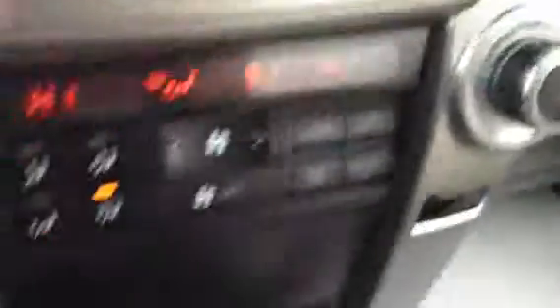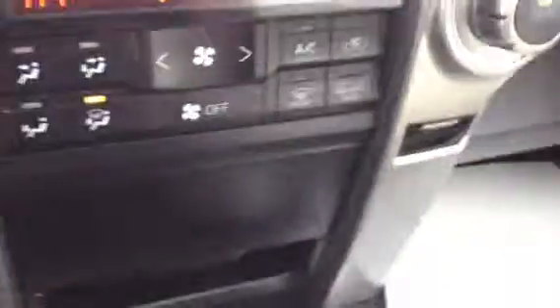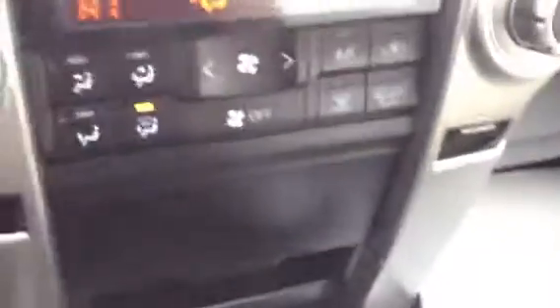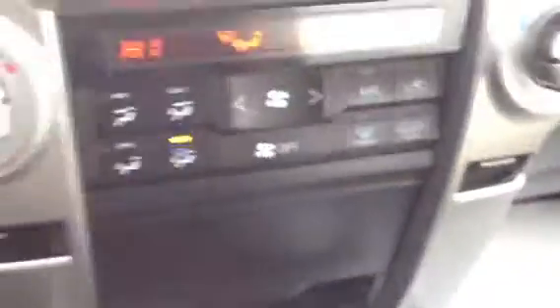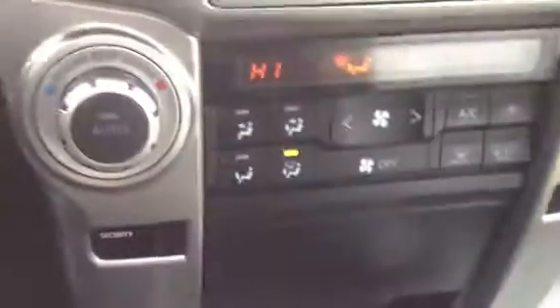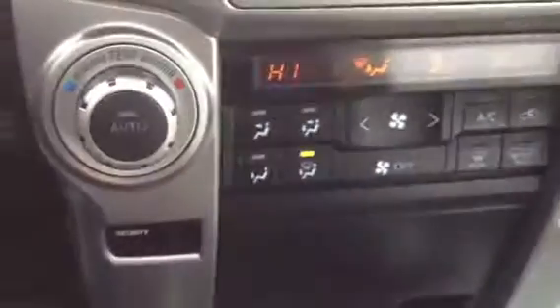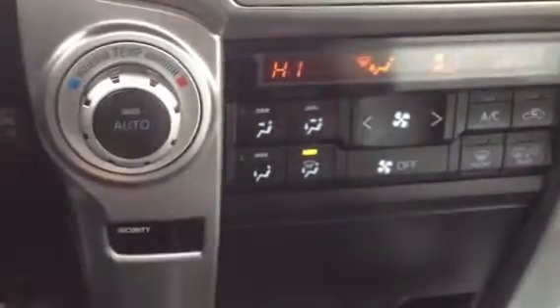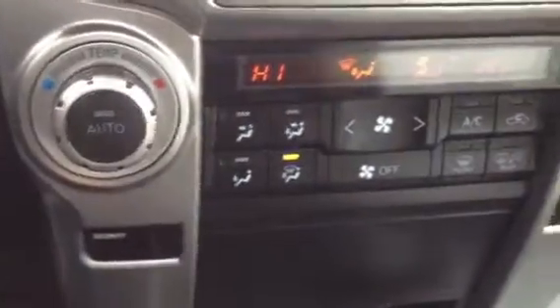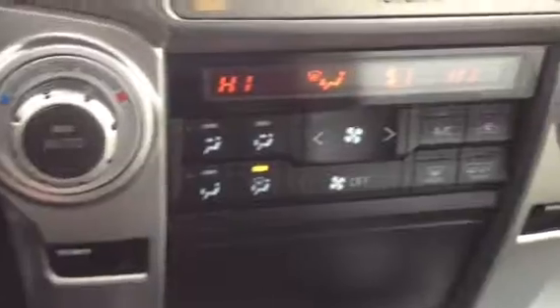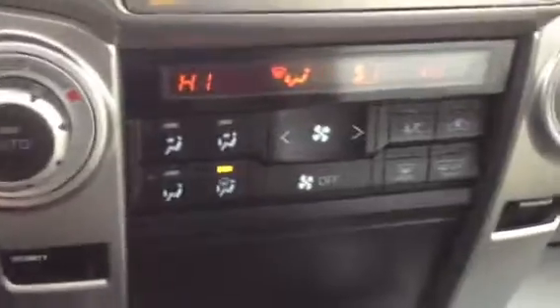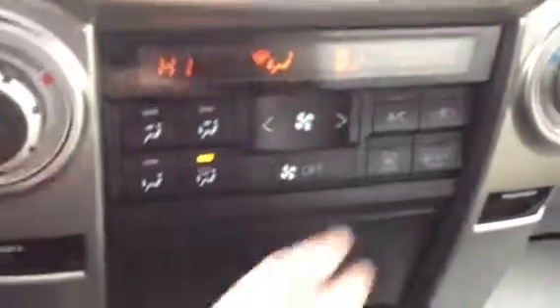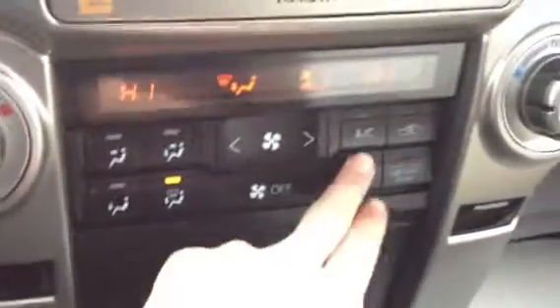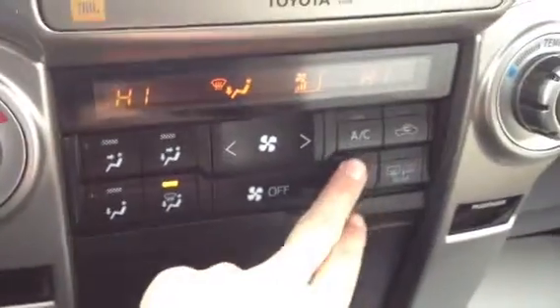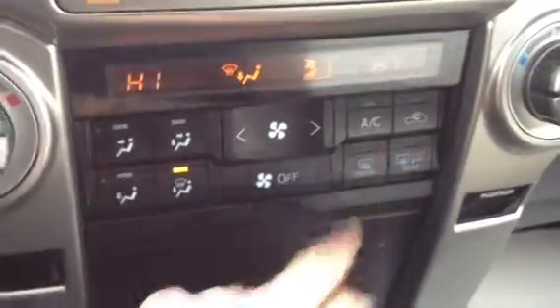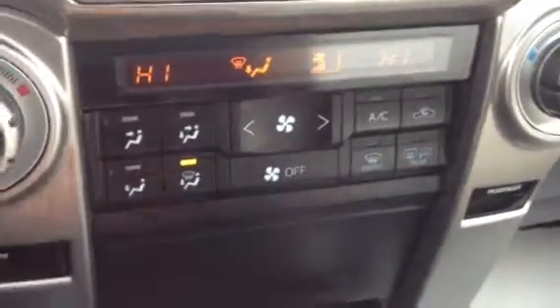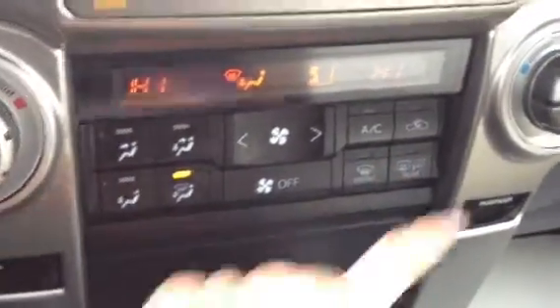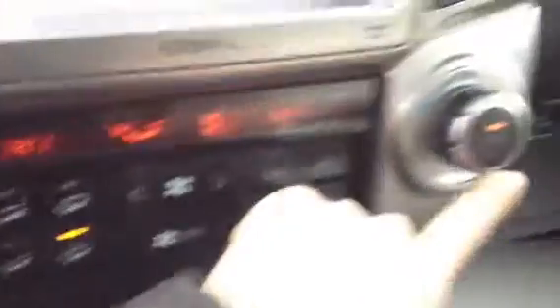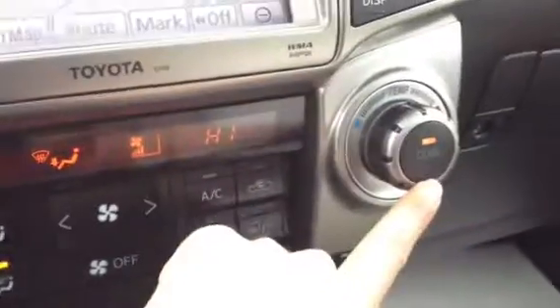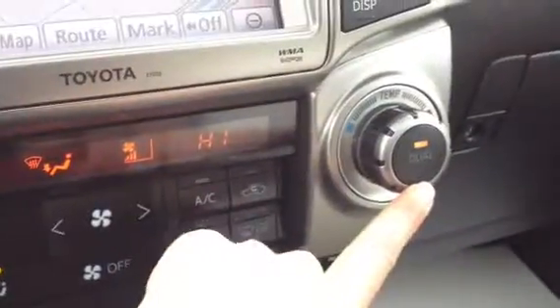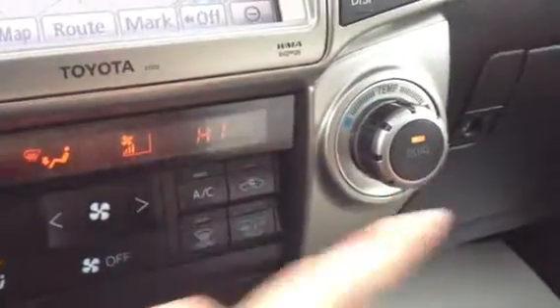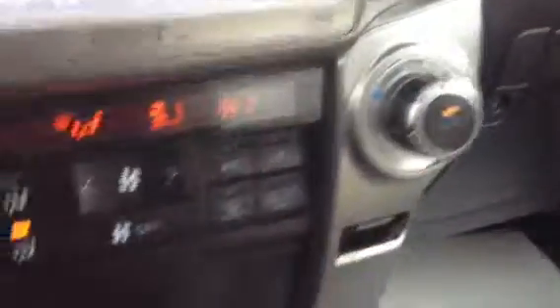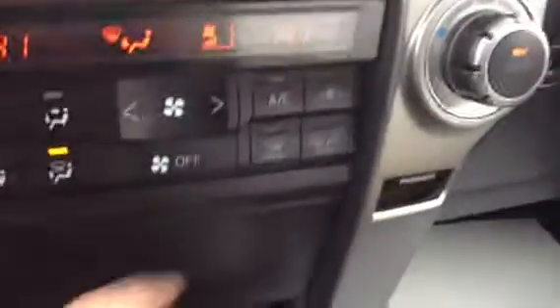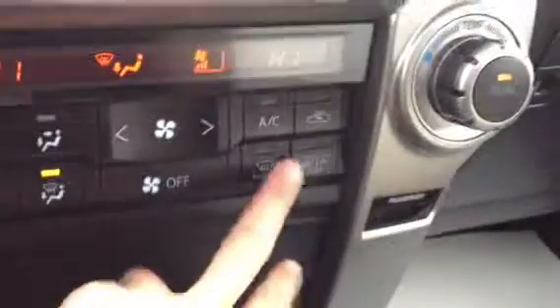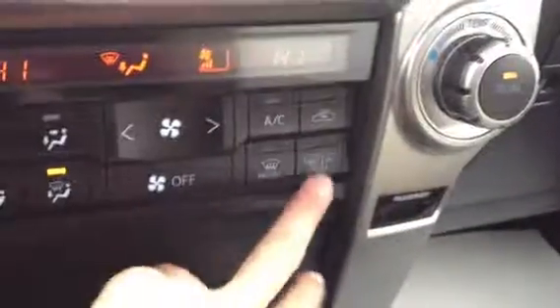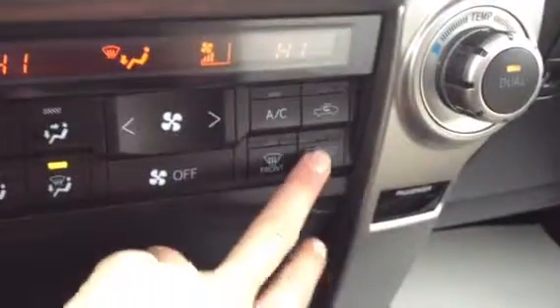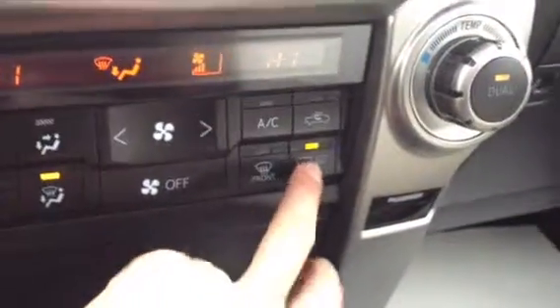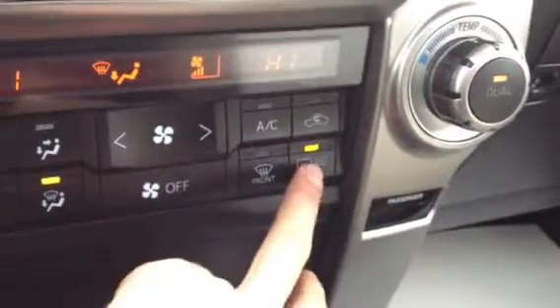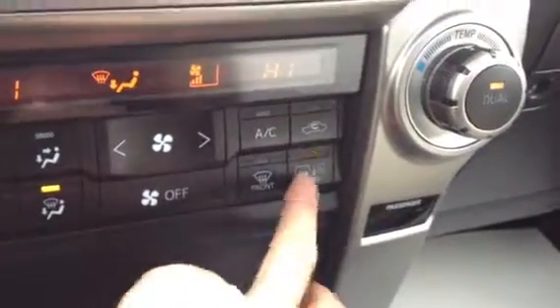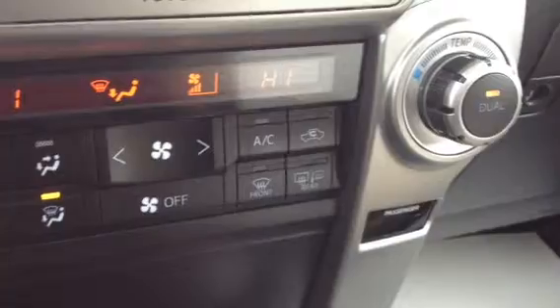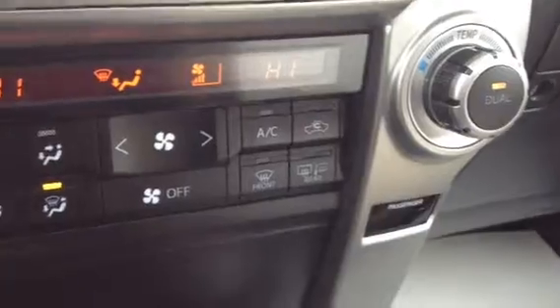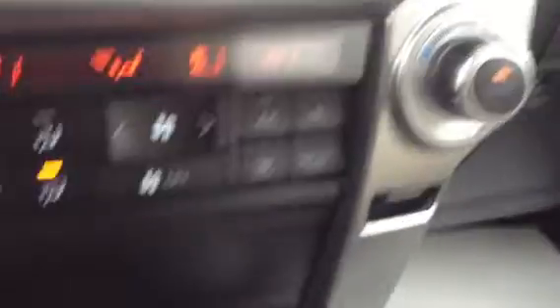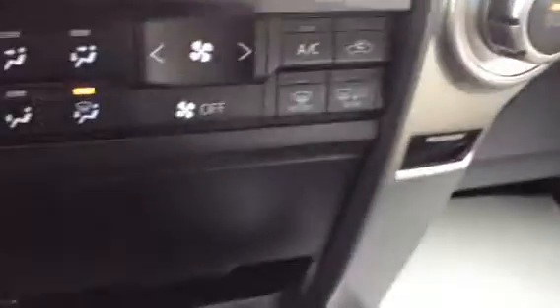Down below you have your climate controls — so you have AC, dual climate control, front and rear defrost, and the side mirrors are heated as well.